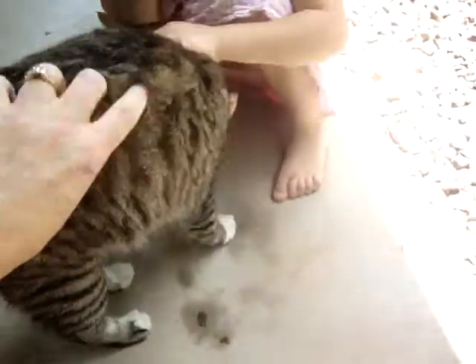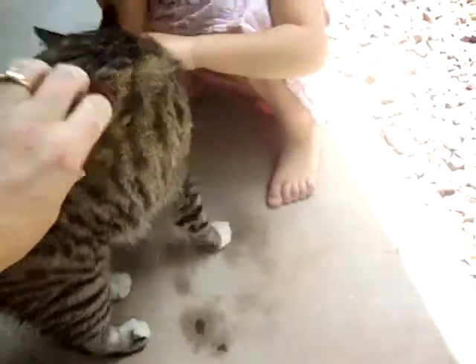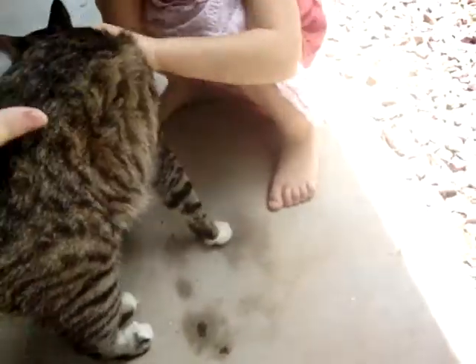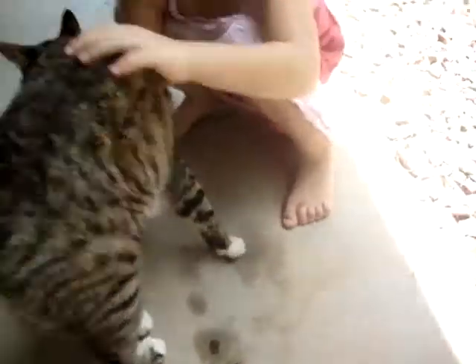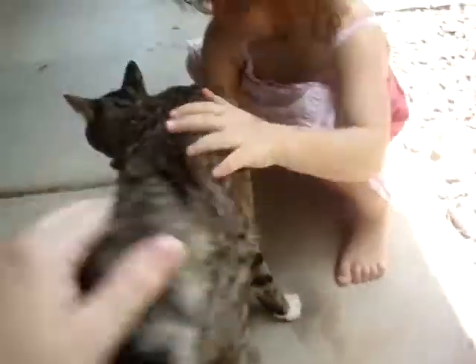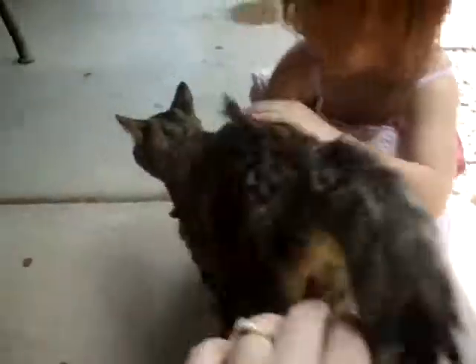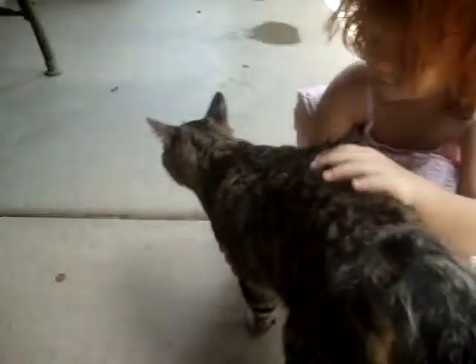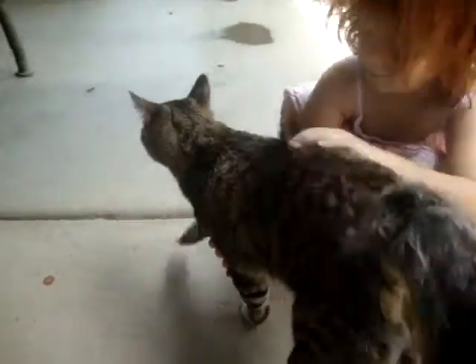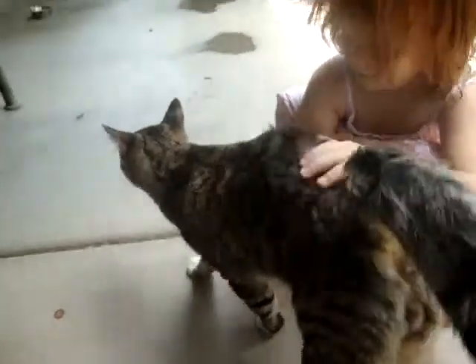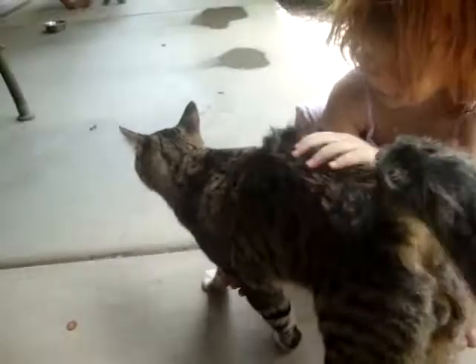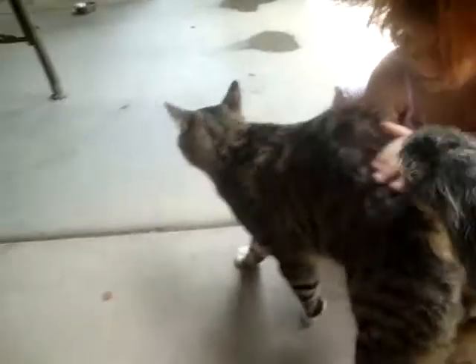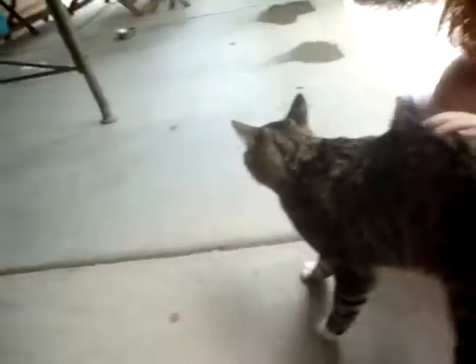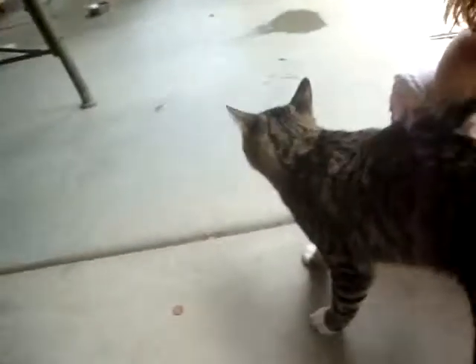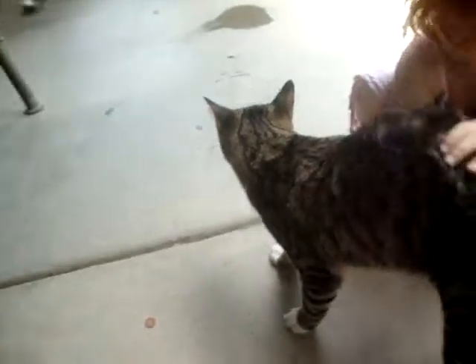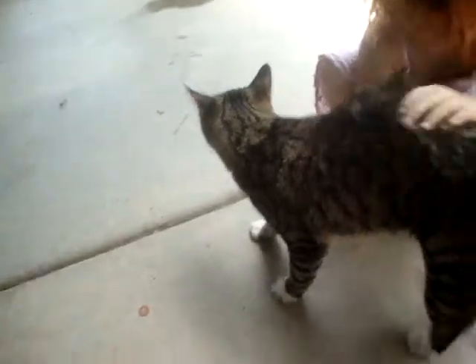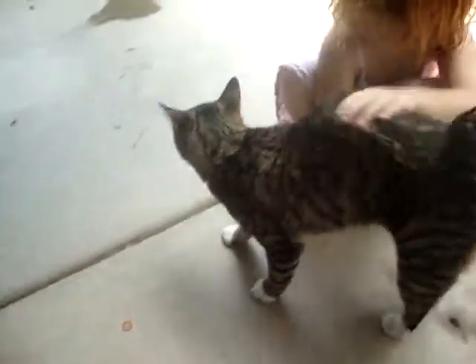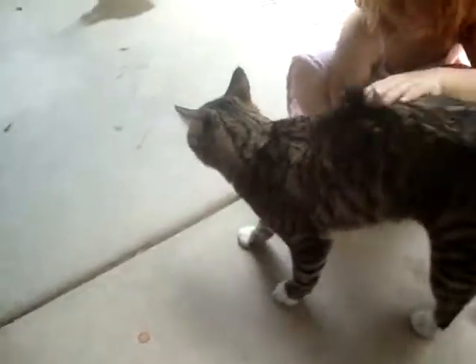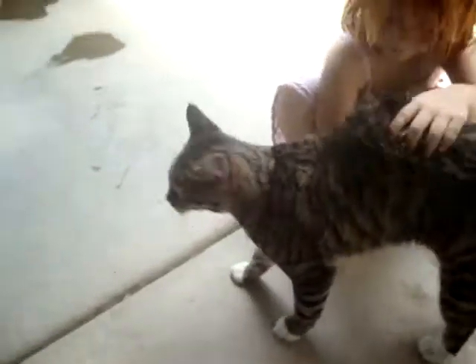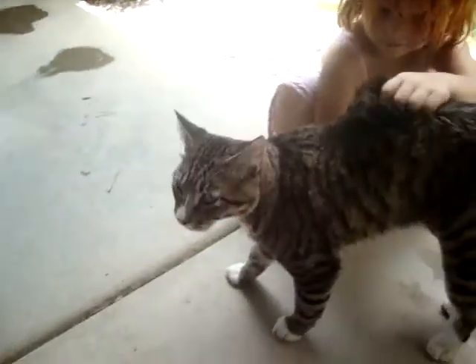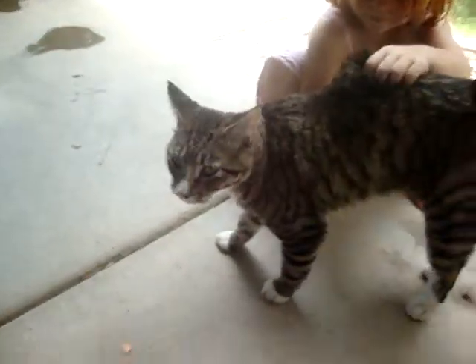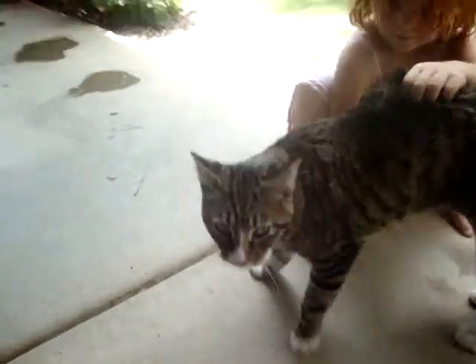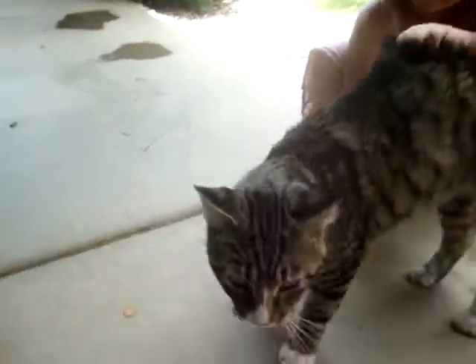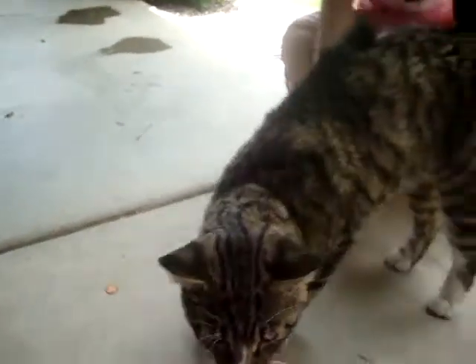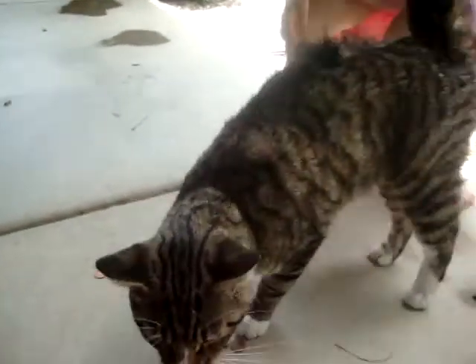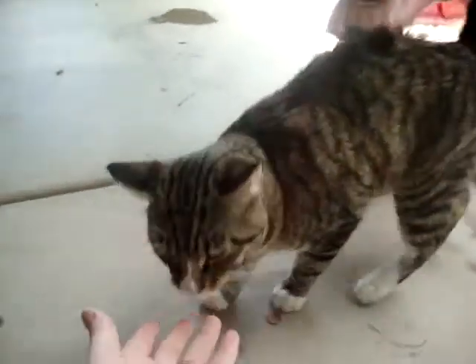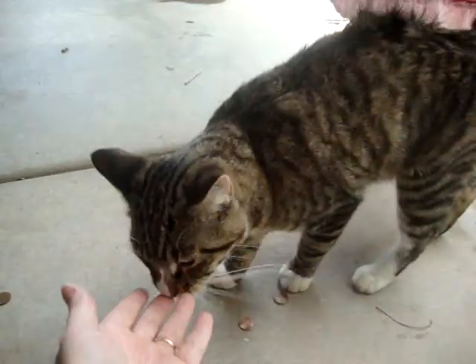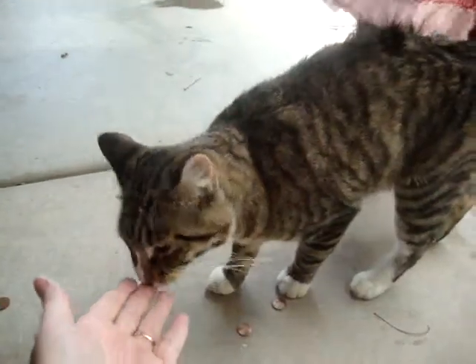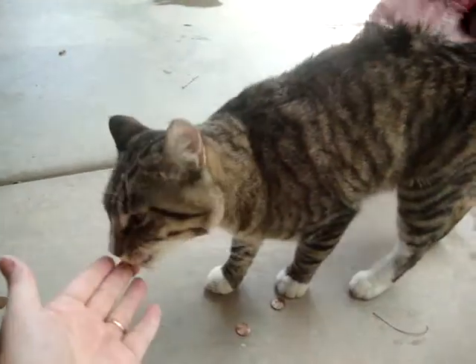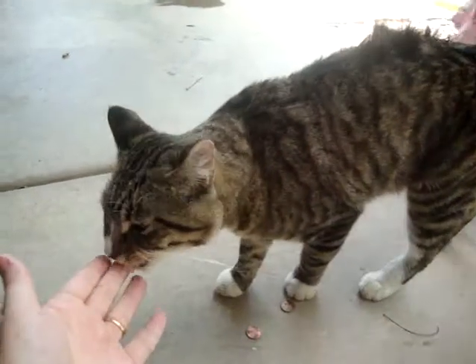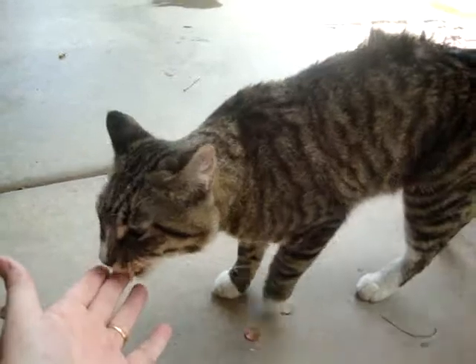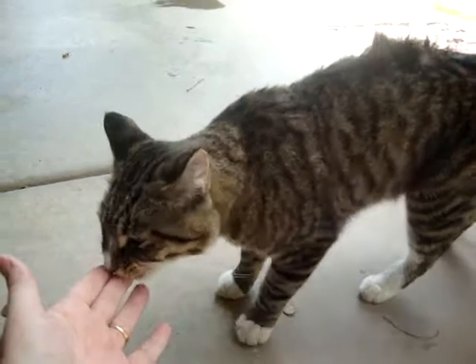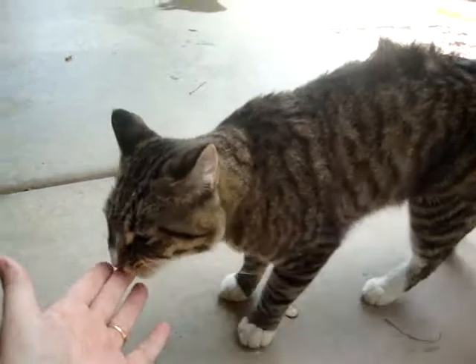Don't squeeze his neck. So if he looks like a little friend that you would like to have to love in your home, please give me a call.